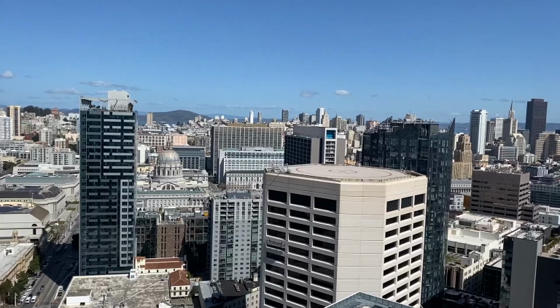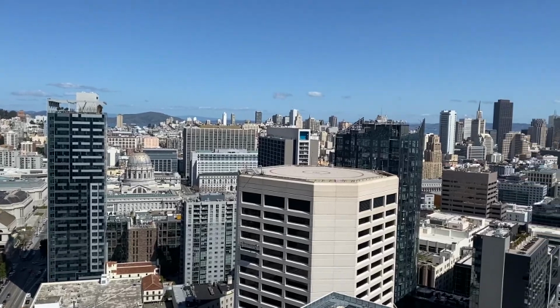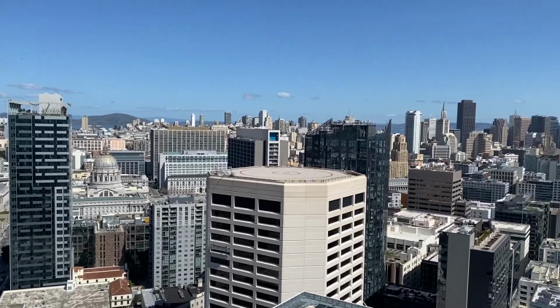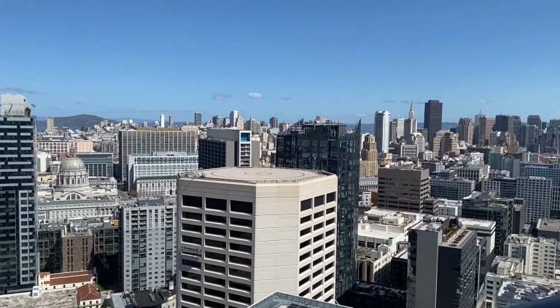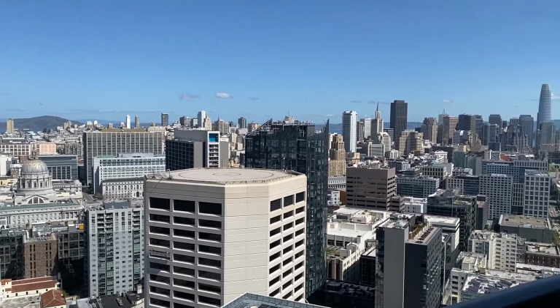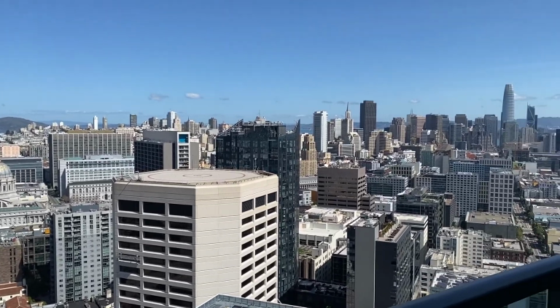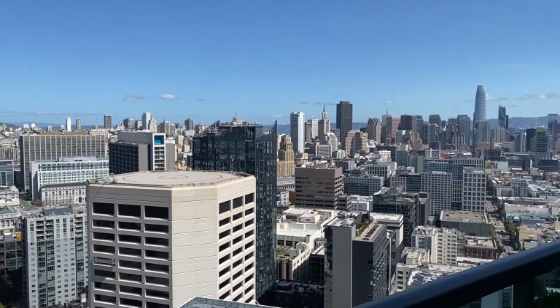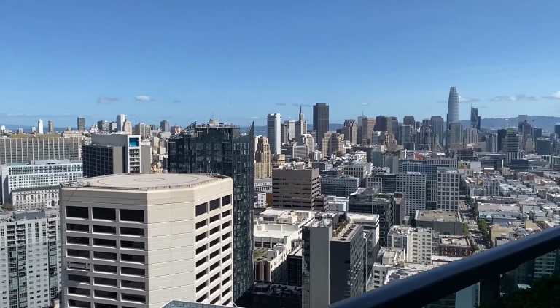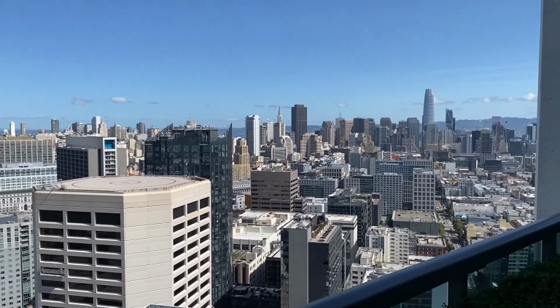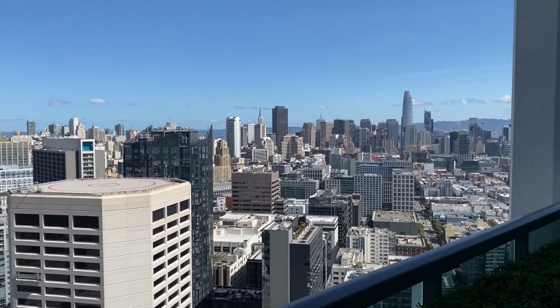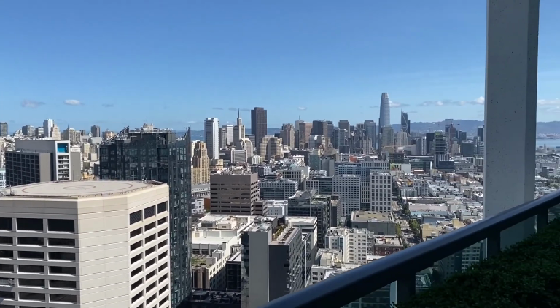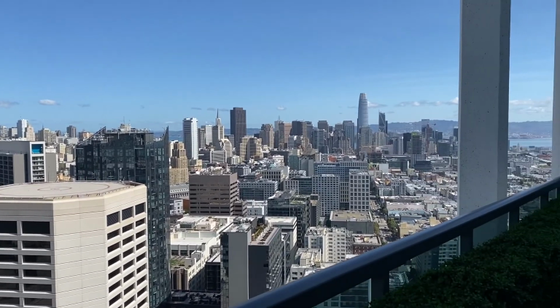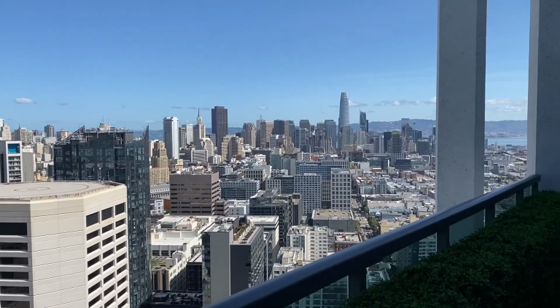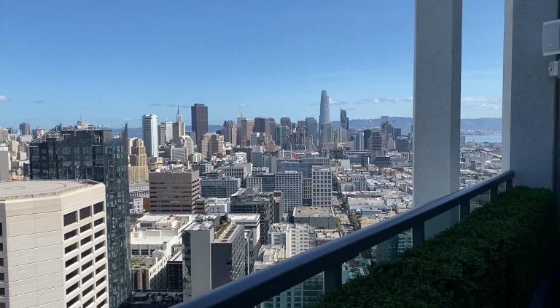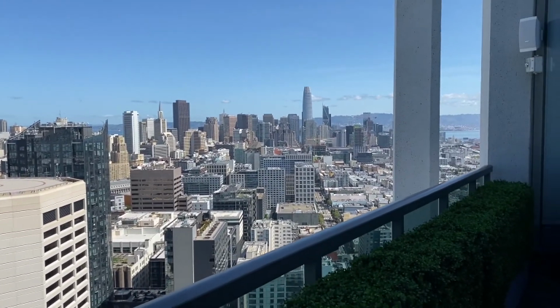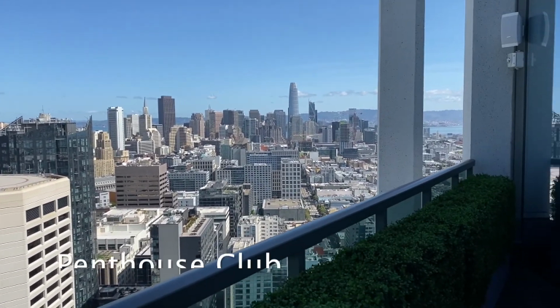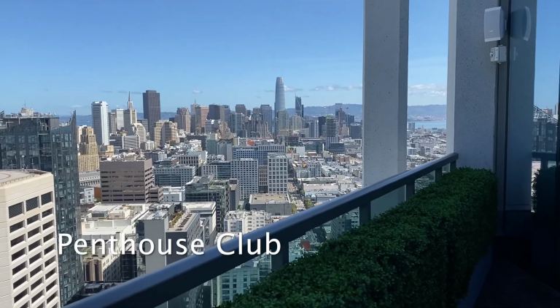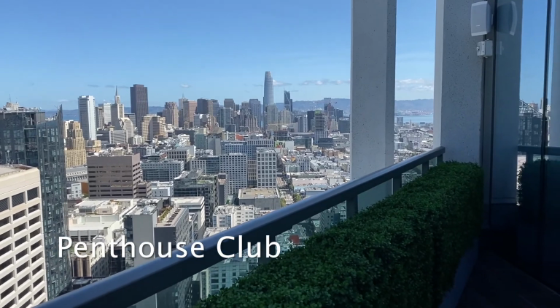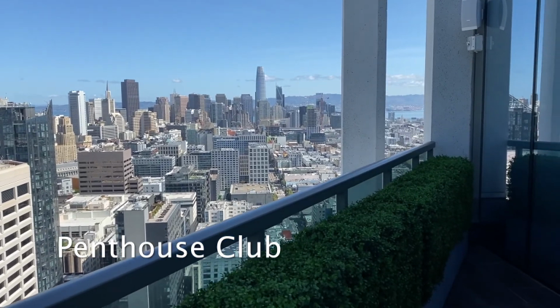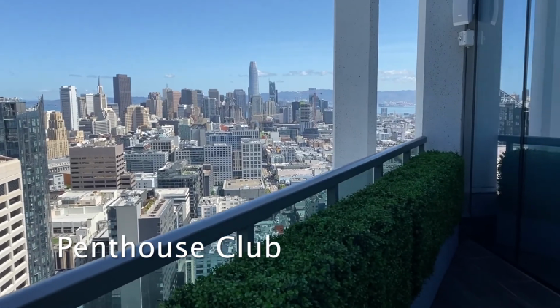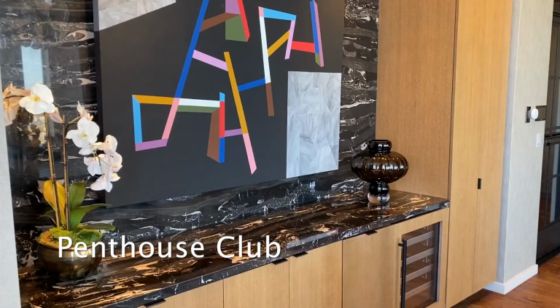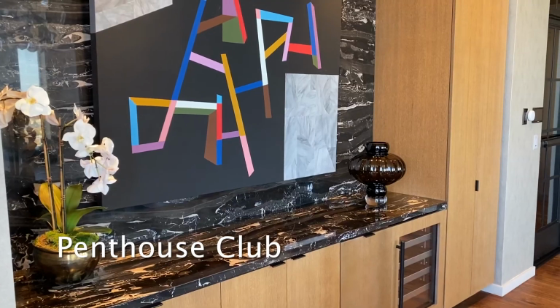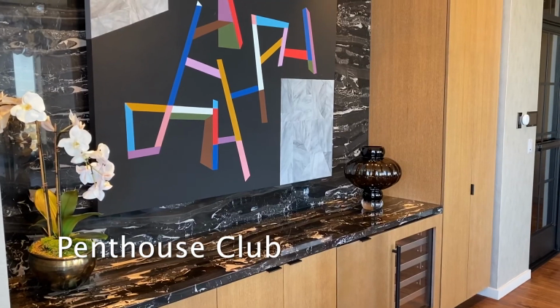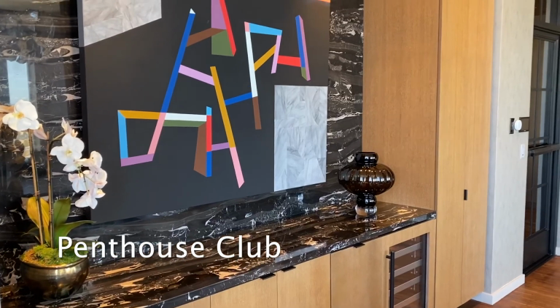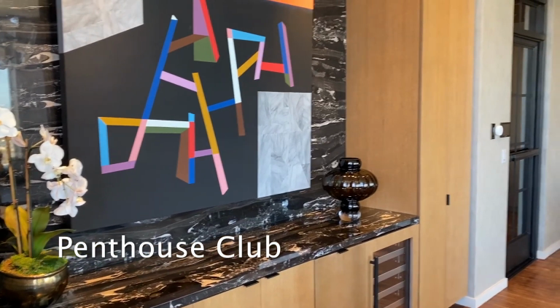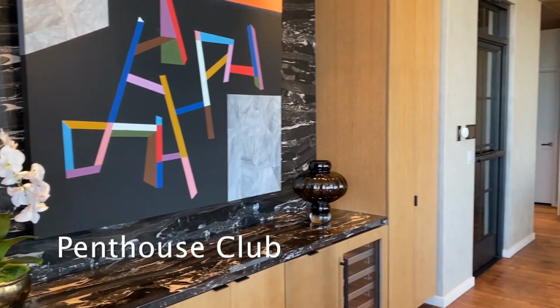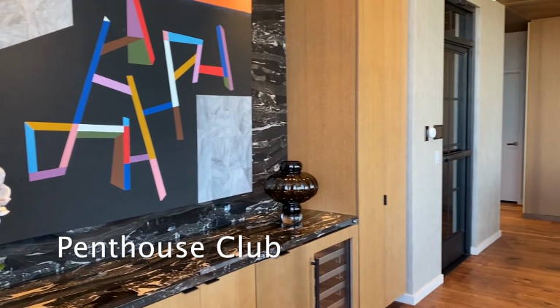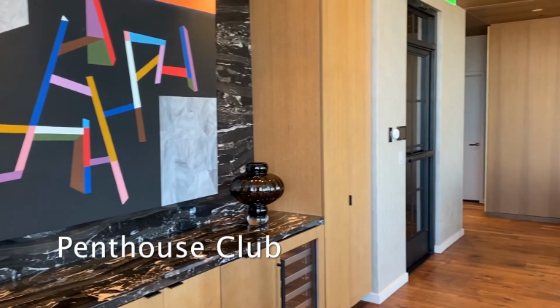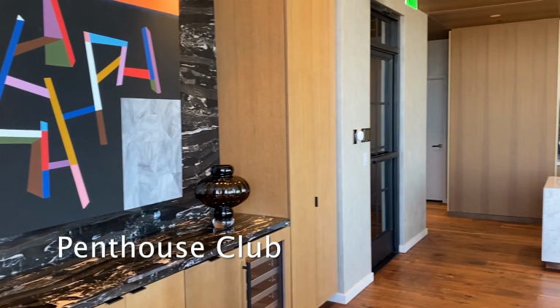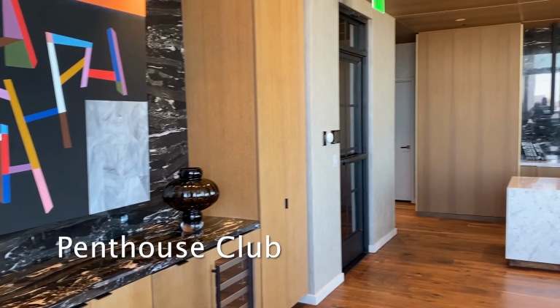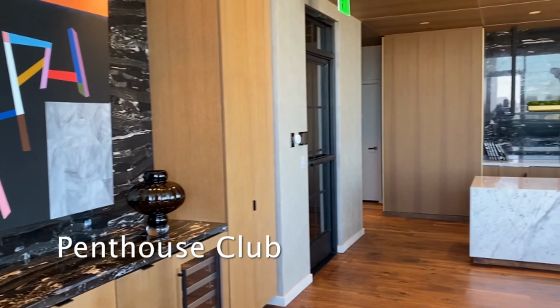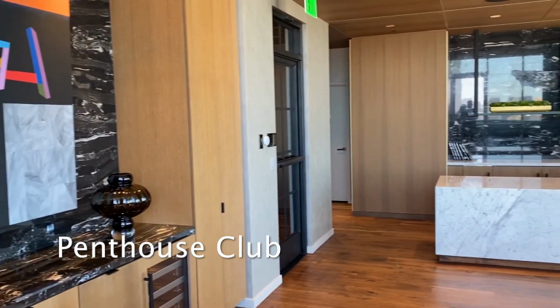Adjacent to this space, we have the Penthouse Club that comes equipped with an outdoor terrace with city views, a private dining area, and a demonstration kitchen.